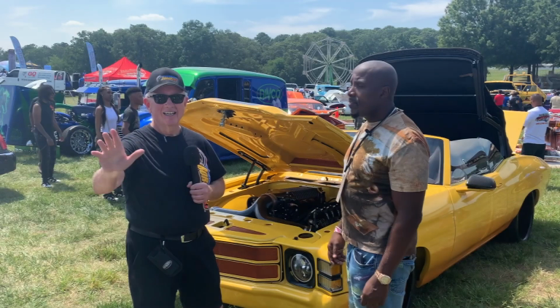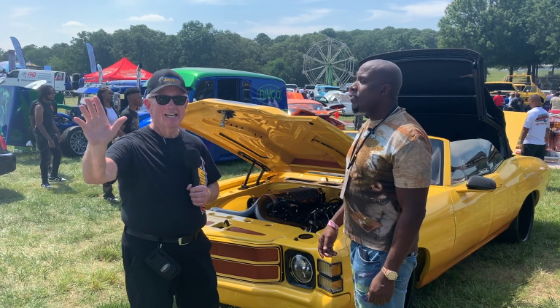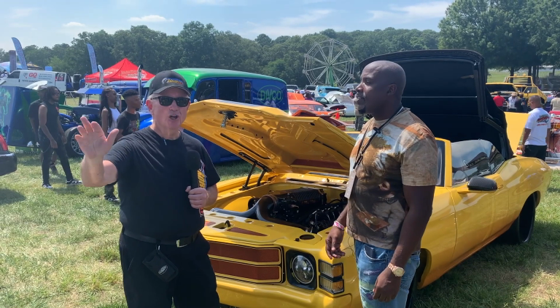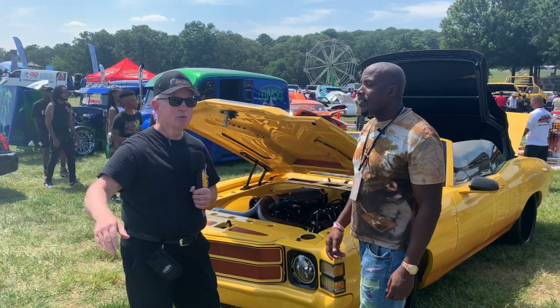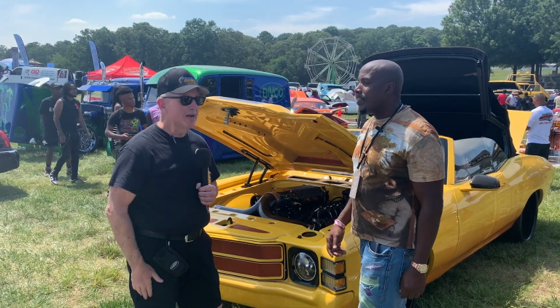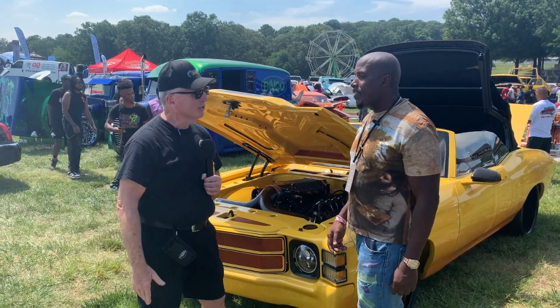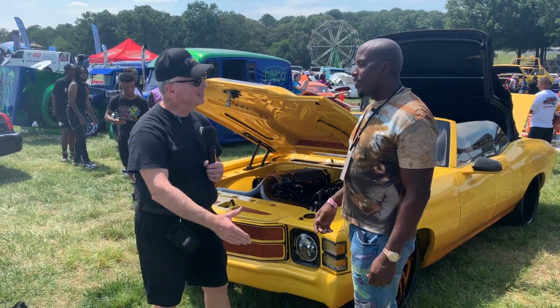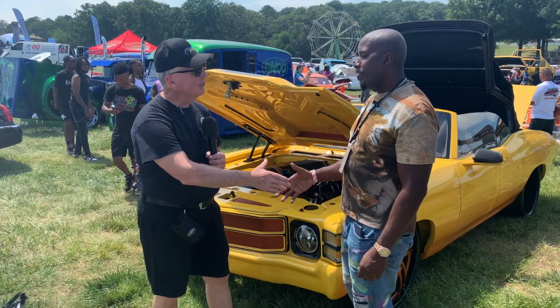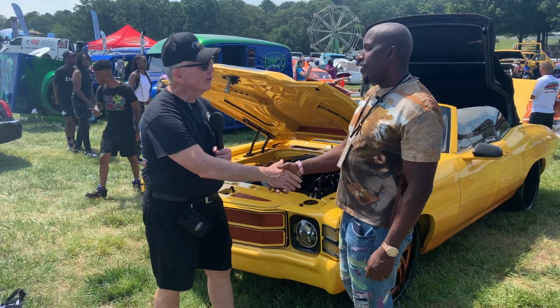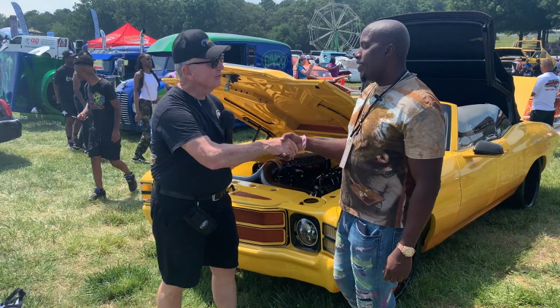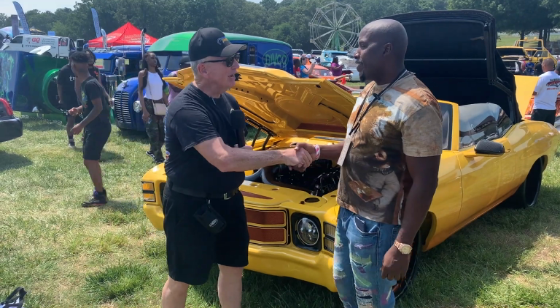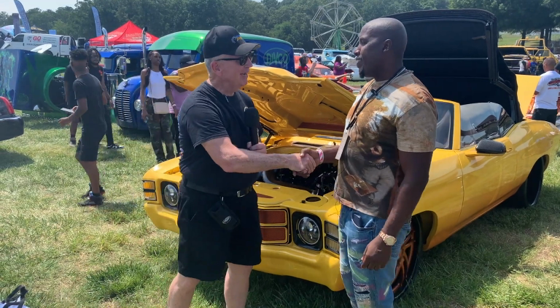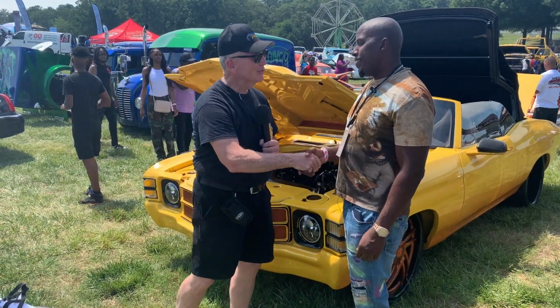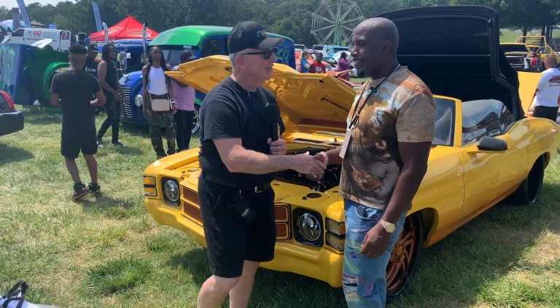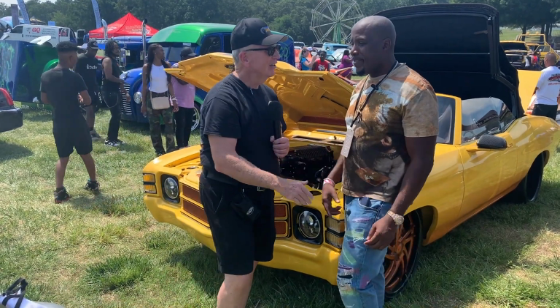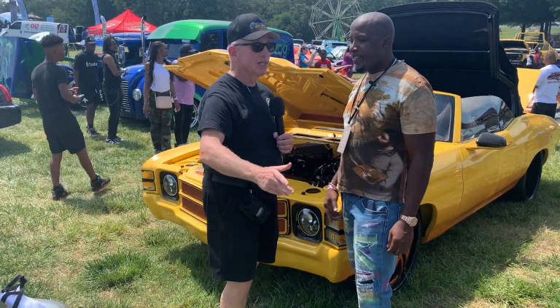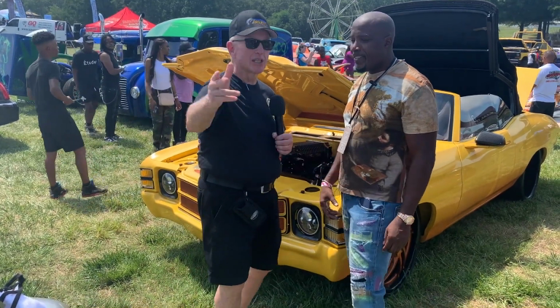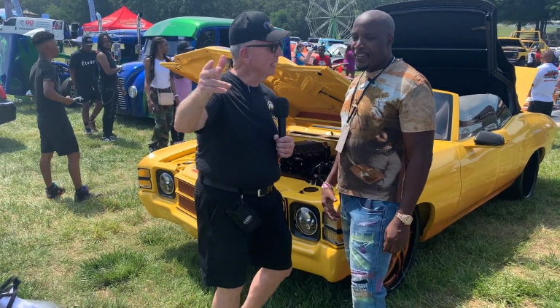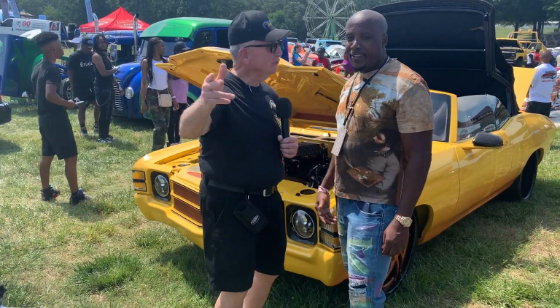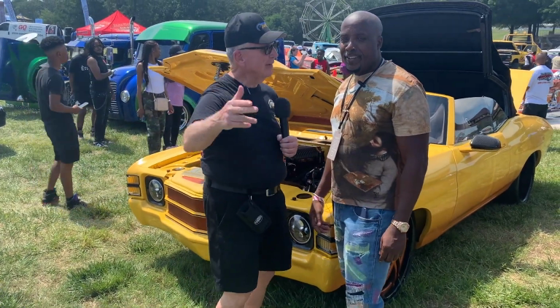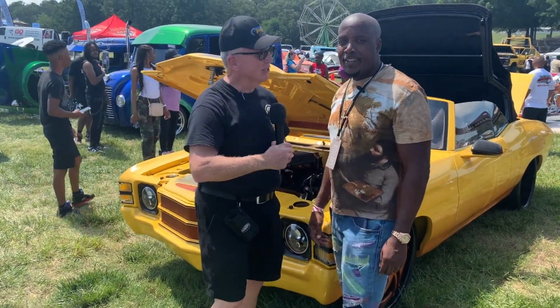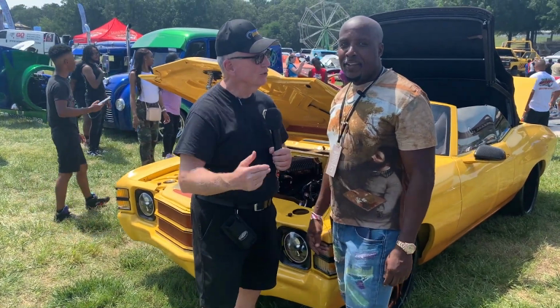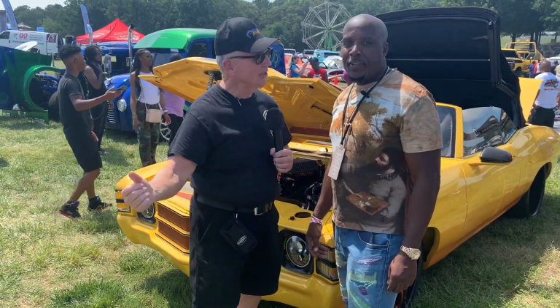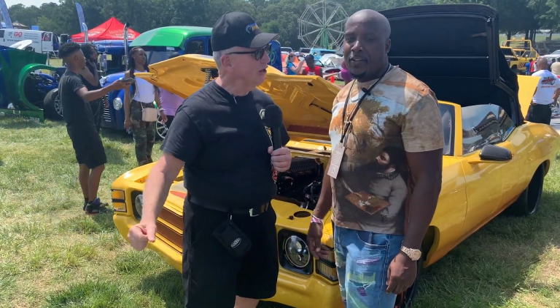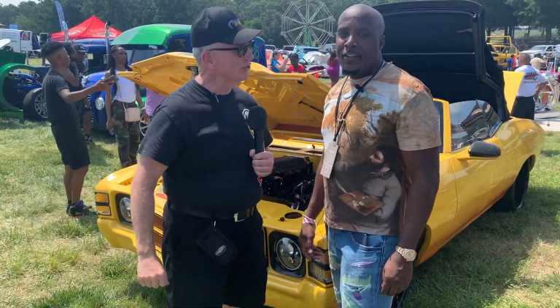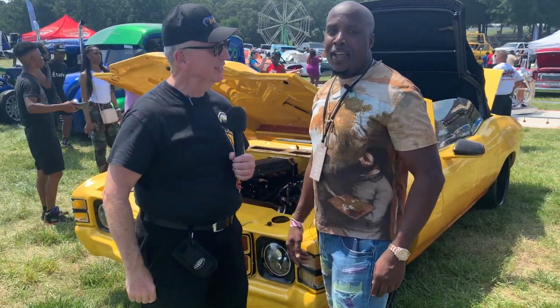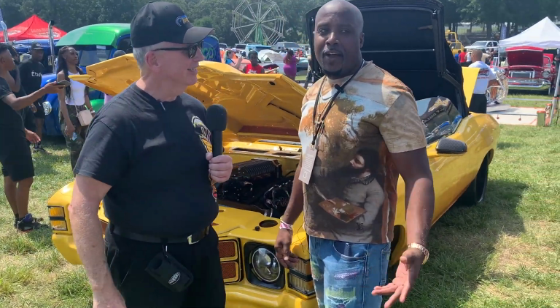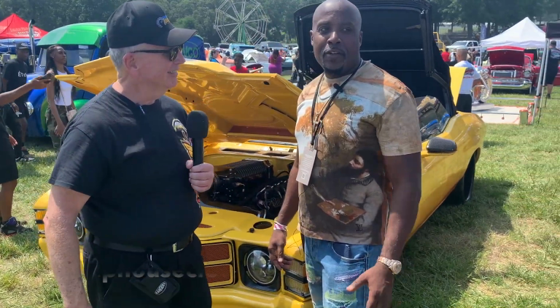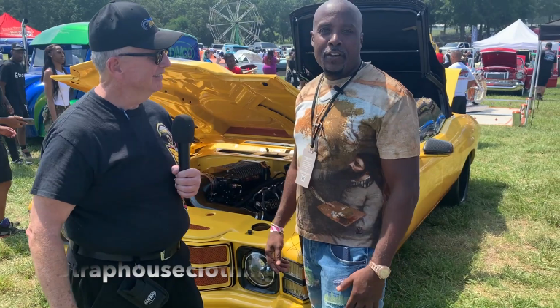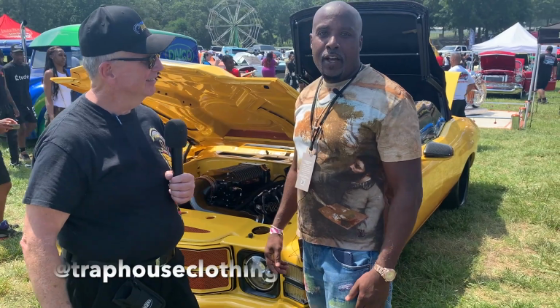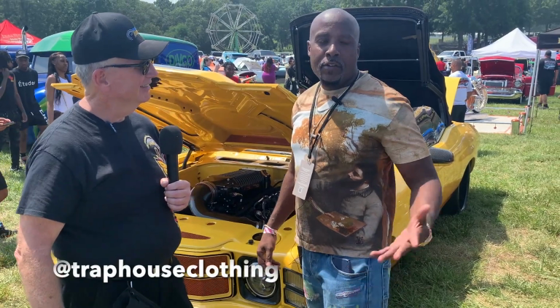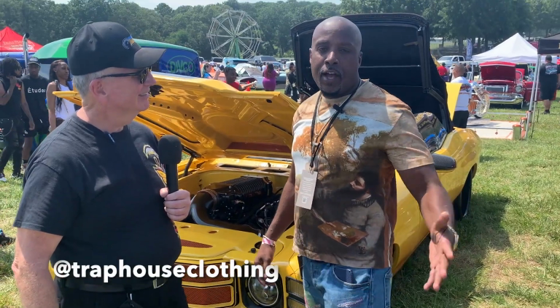Hey, Joe from Borowski Race here with Eric from Trap House. Can you tell us a little bit about Trap House and we'll talk about your cars. Hey, how are you guys?